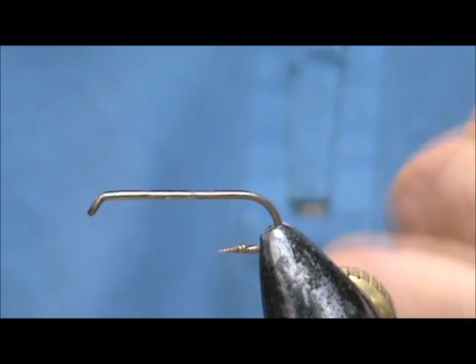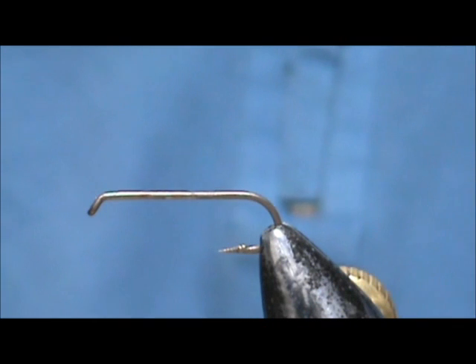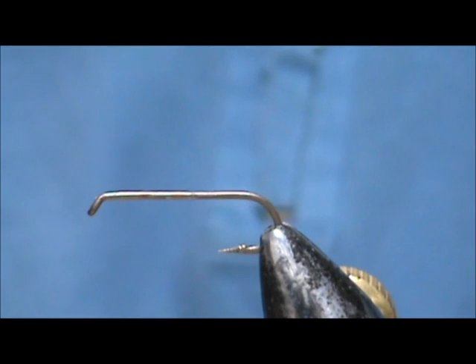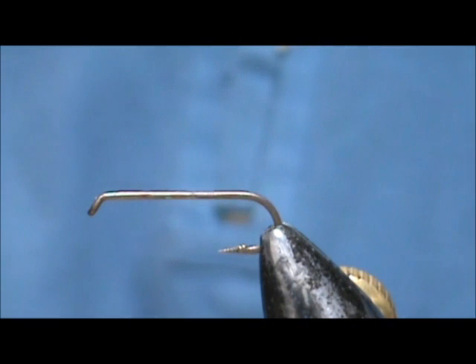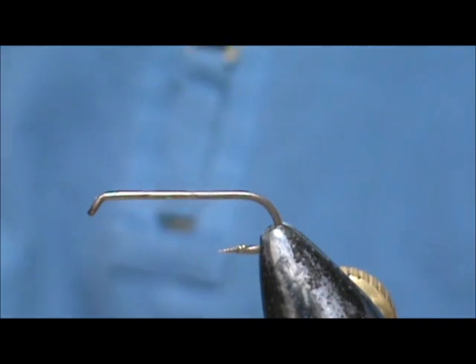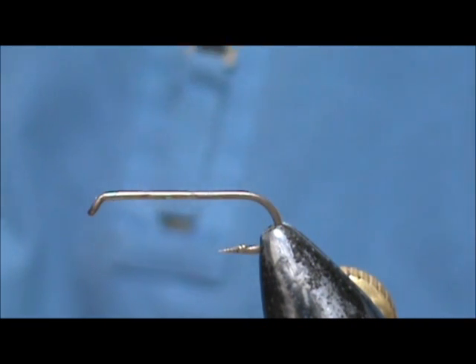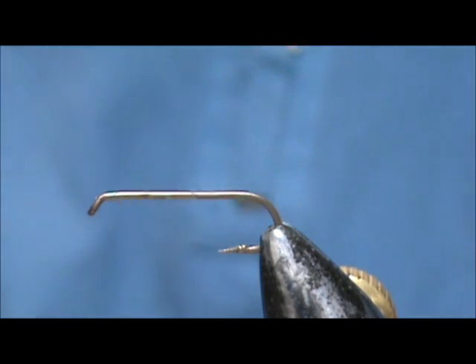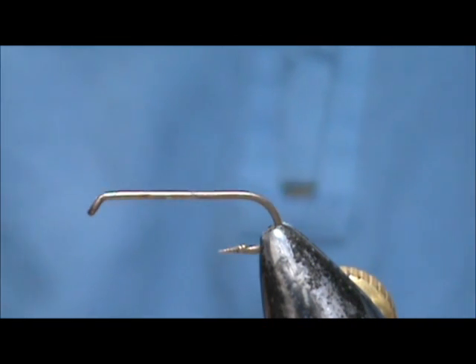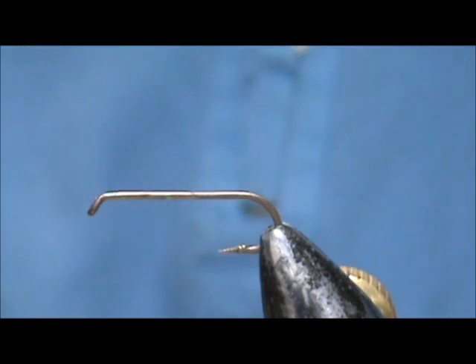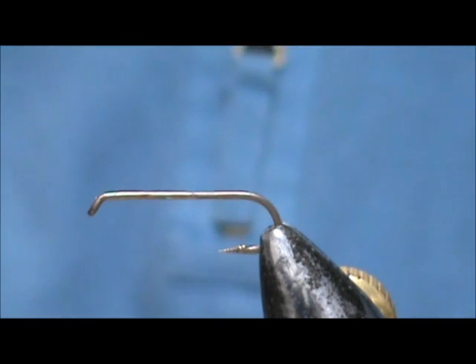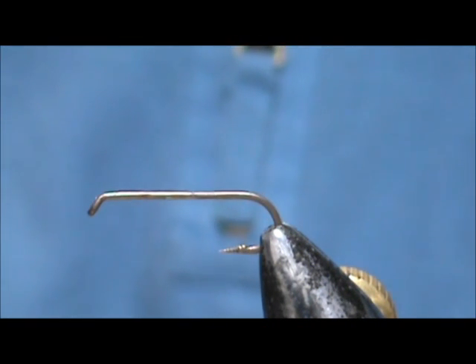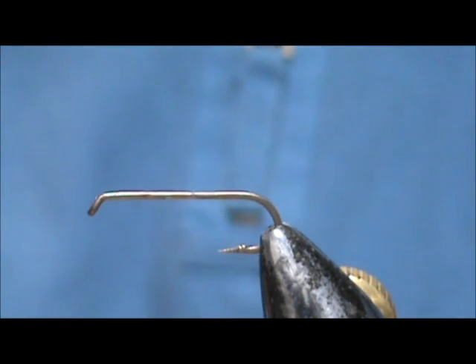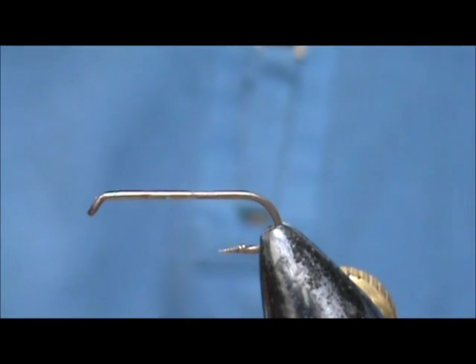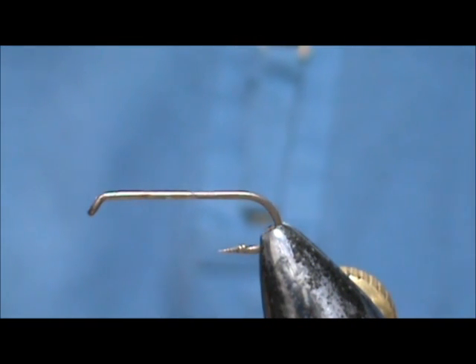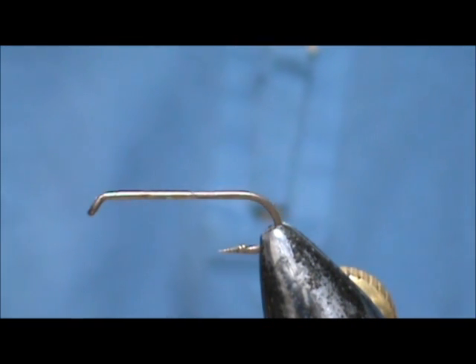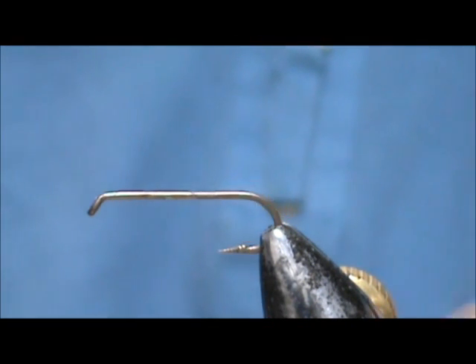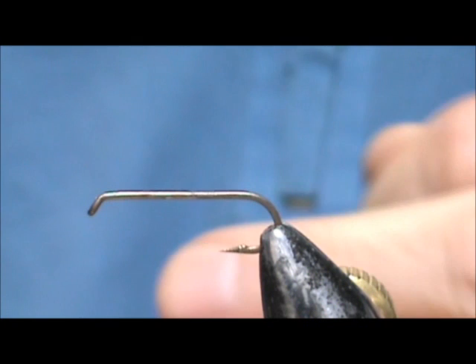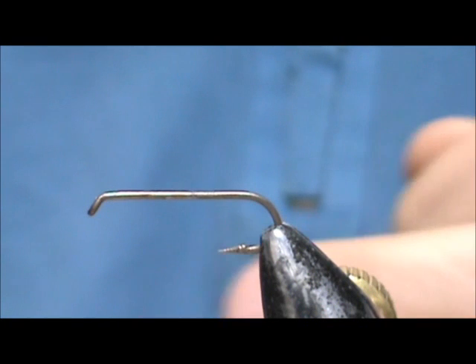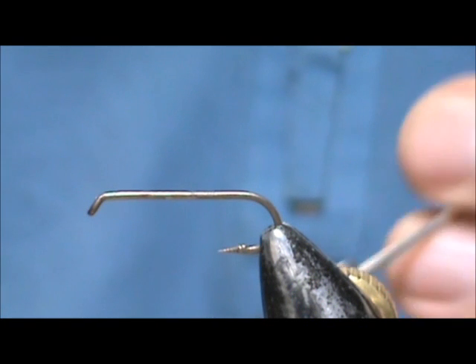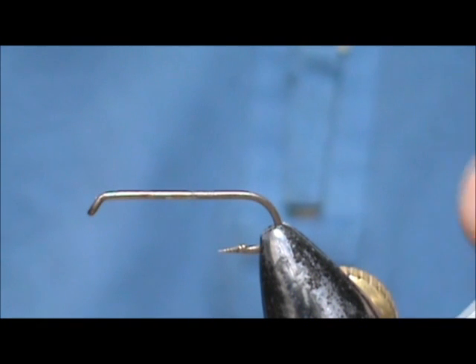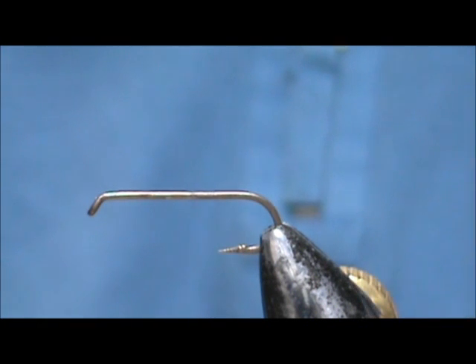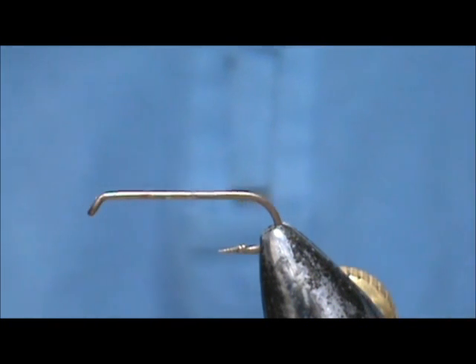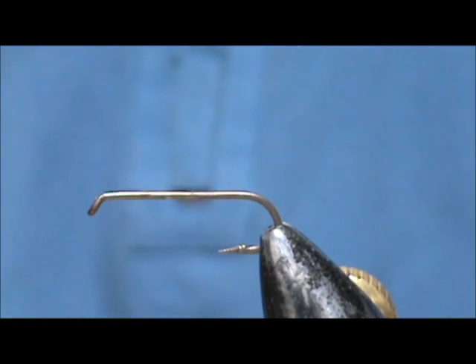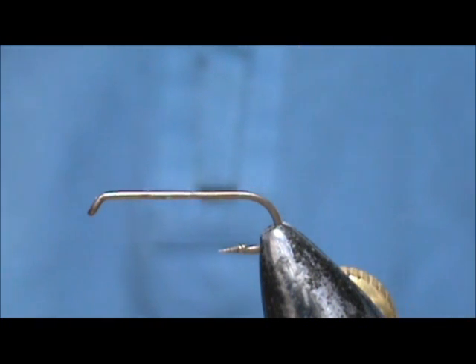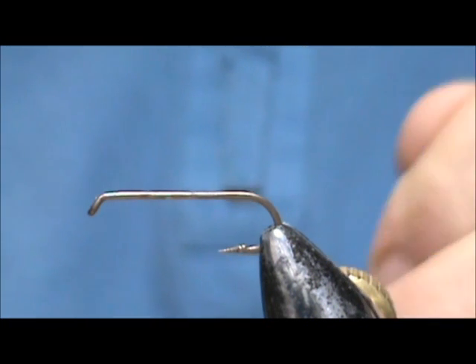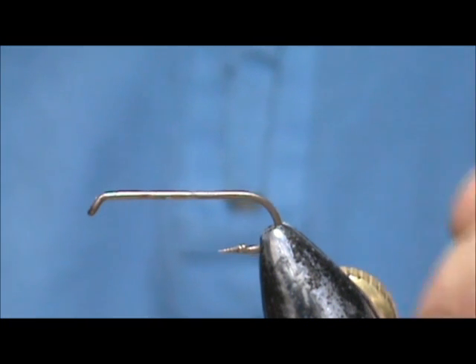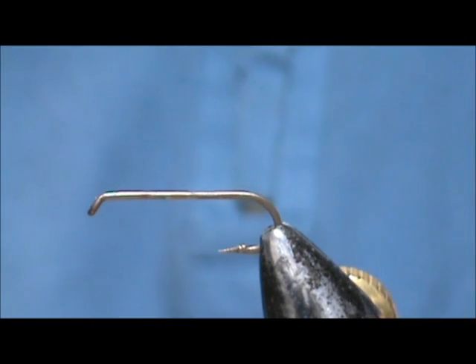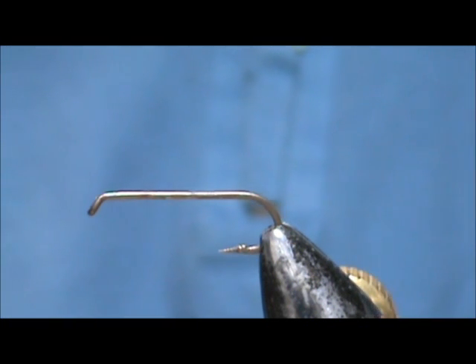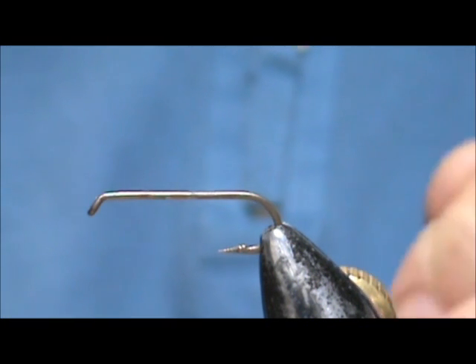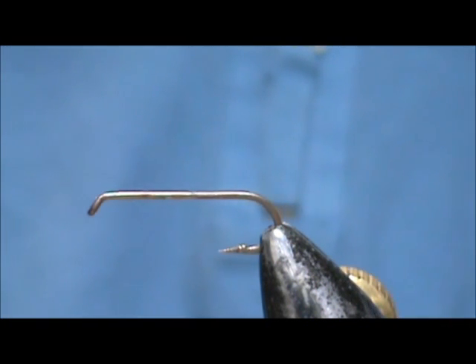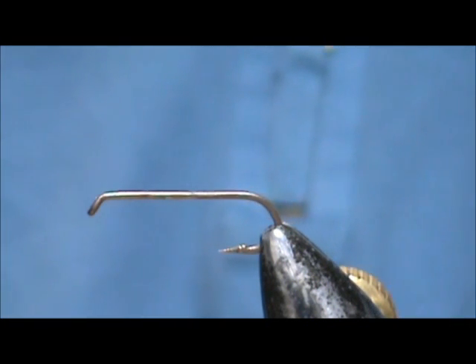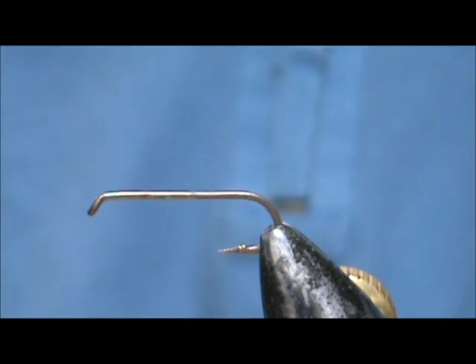I'd like to tie for you a March Brown. The hook I have in the vise is a two extra long, size 10. March Browns are generally large mayflies.